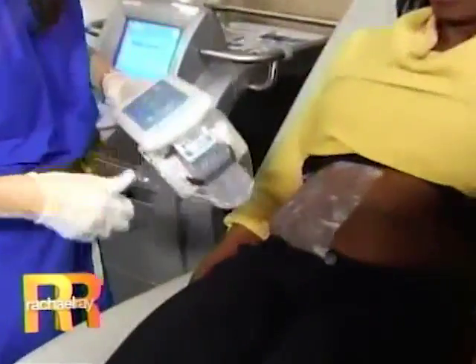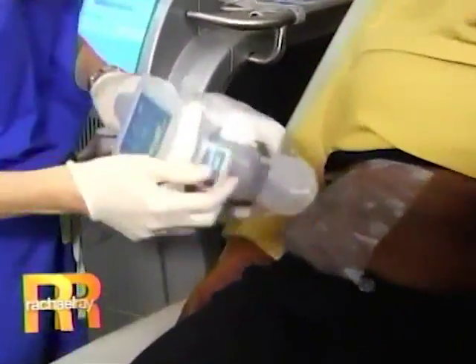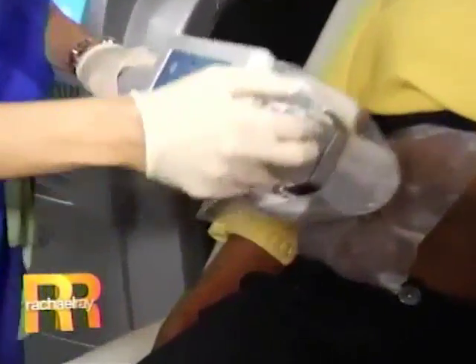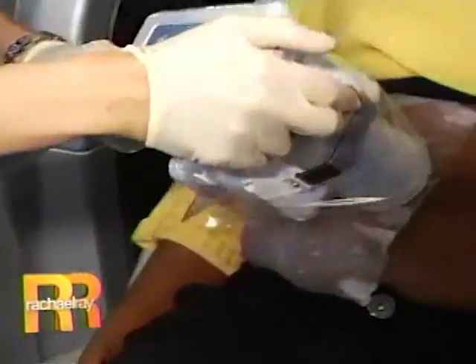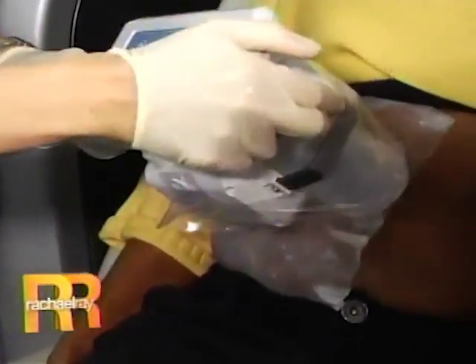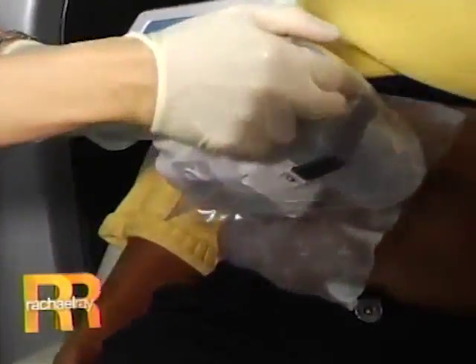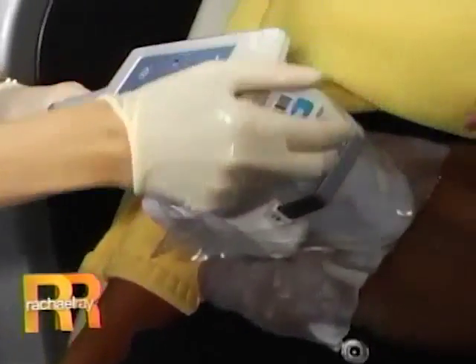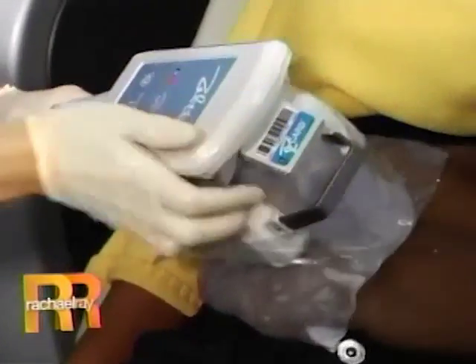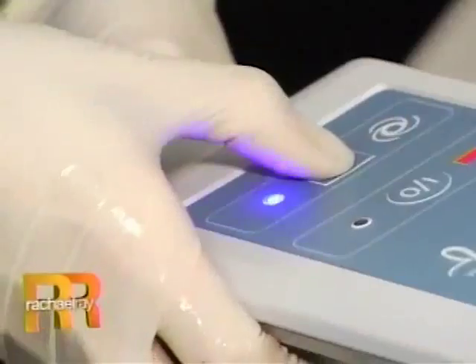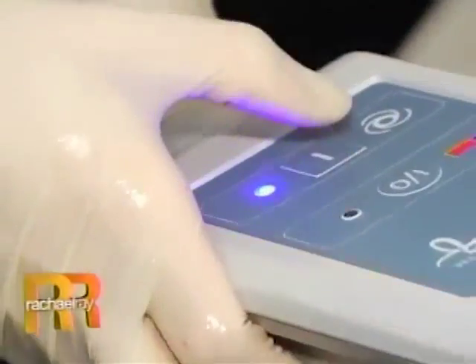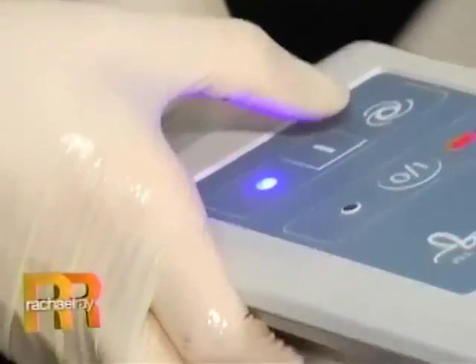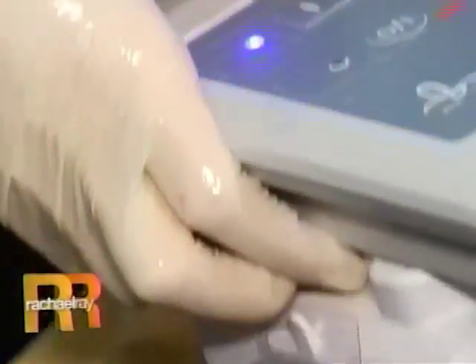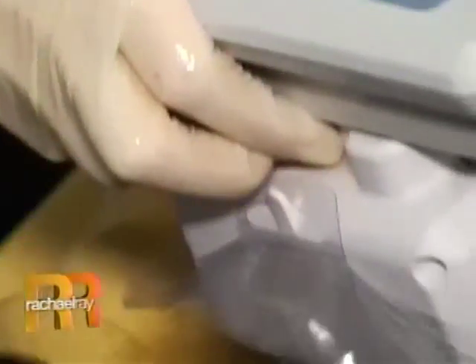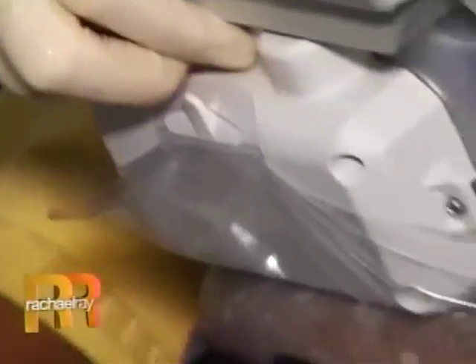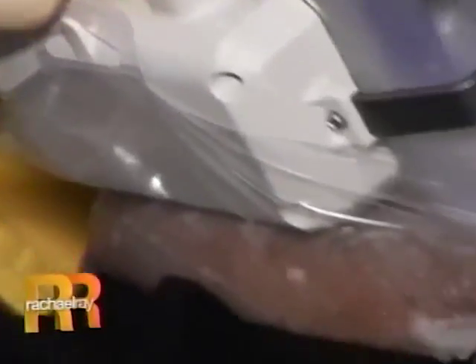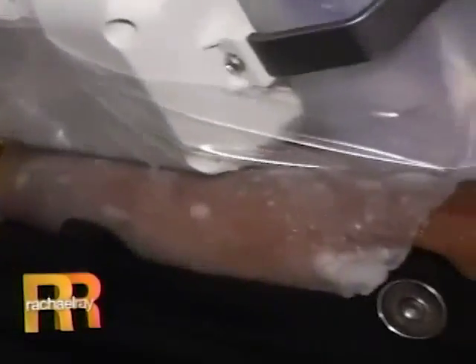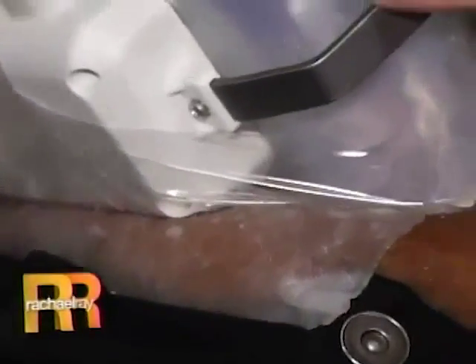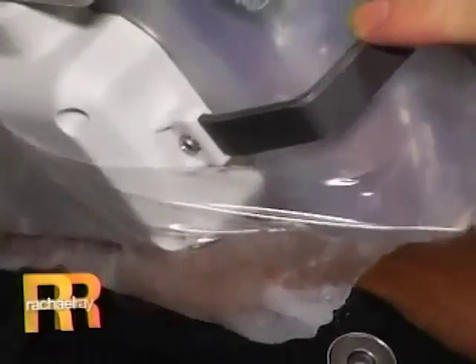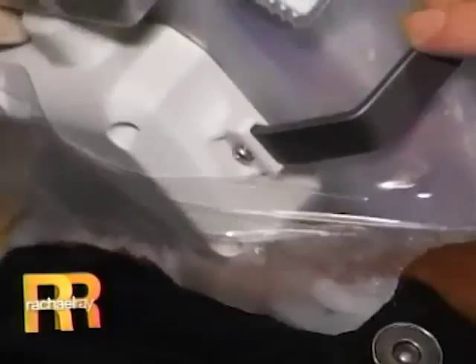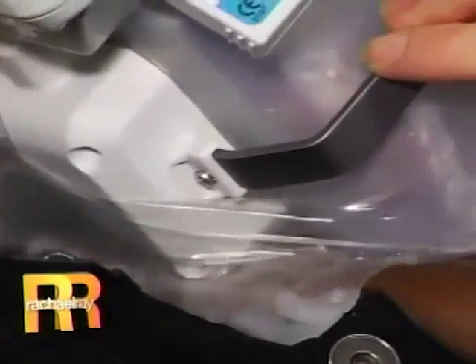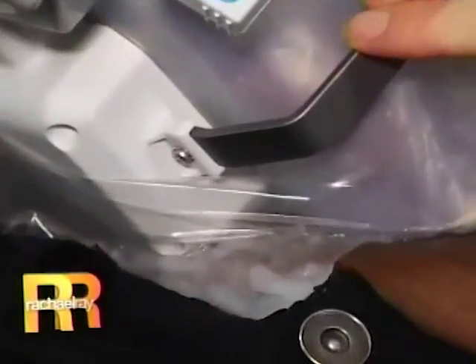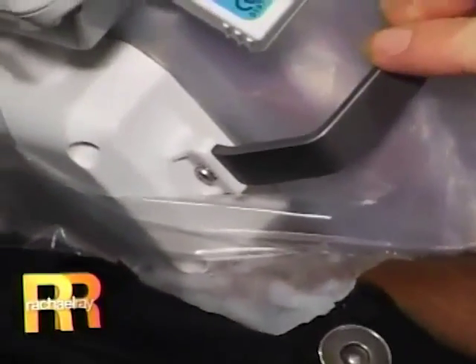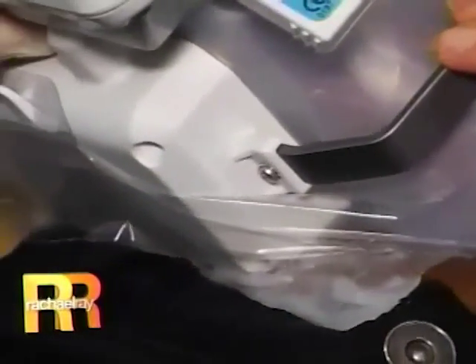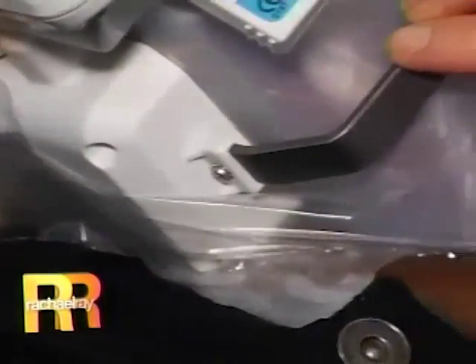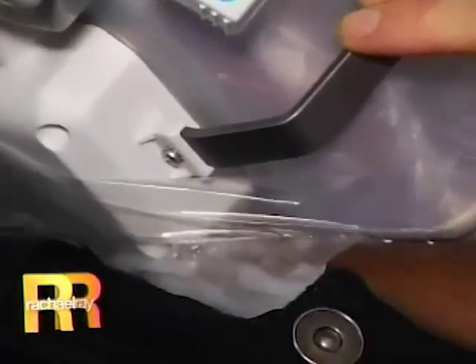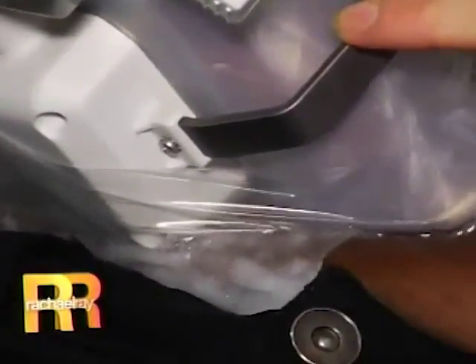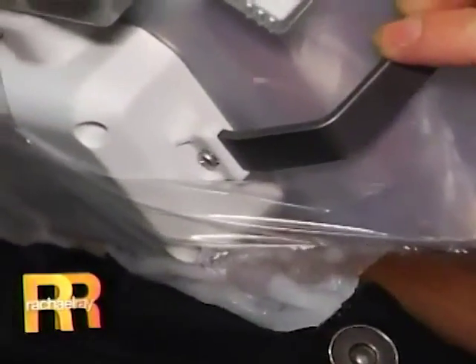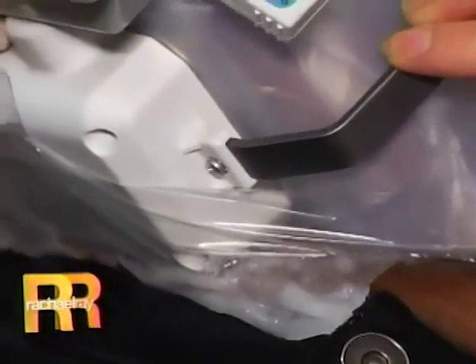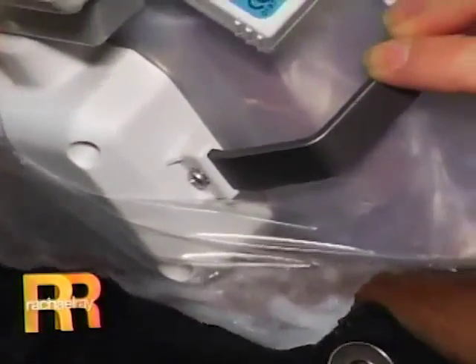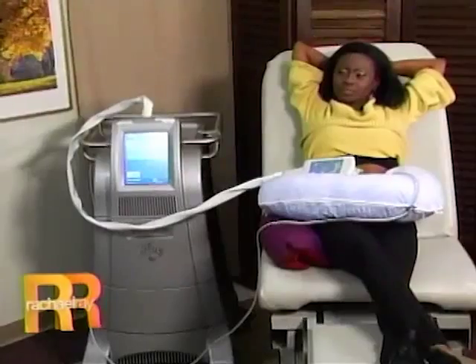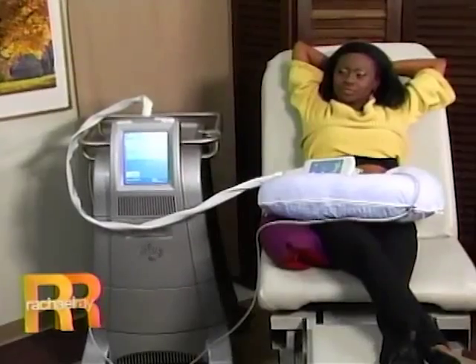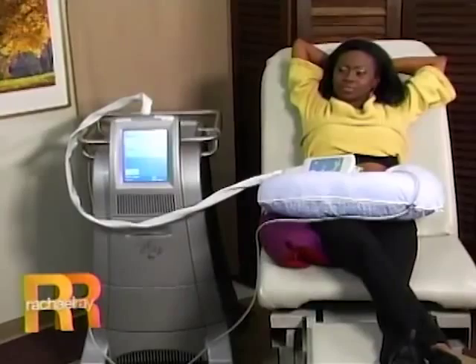Did it hurt at all? It didn't hurt. No, it didn't hurt. This is a miracle. And you can see it's suctioning up. $1,500 is an investment, but I have to say — it looks cool. But that's much less money than a surgery would be.